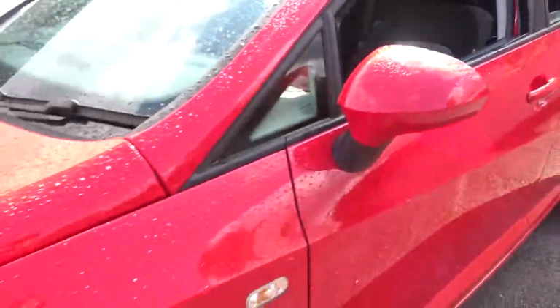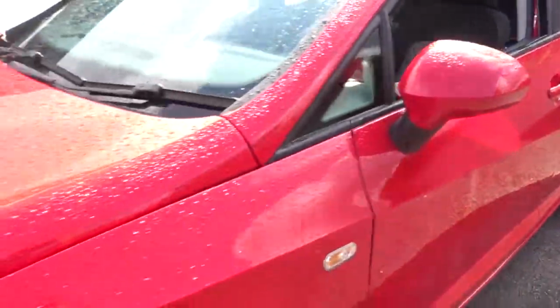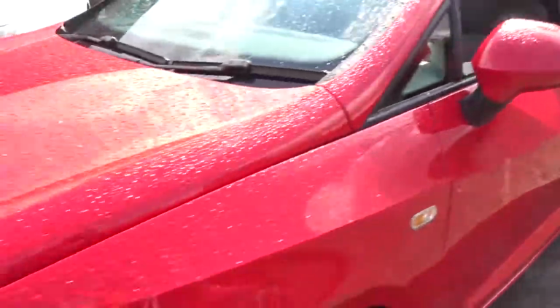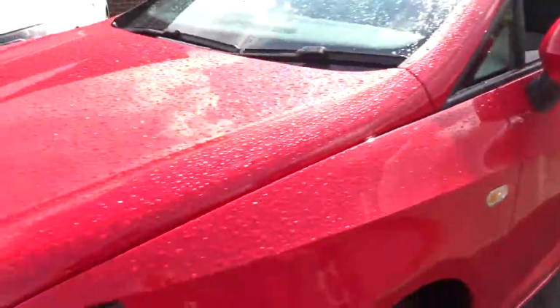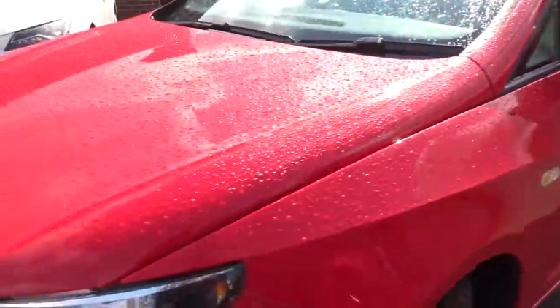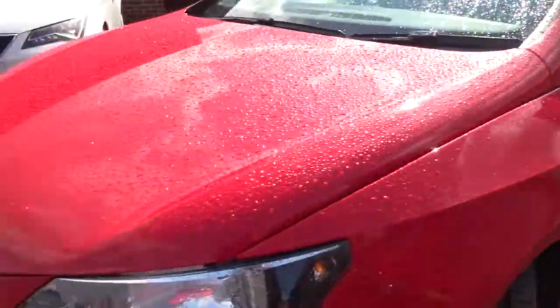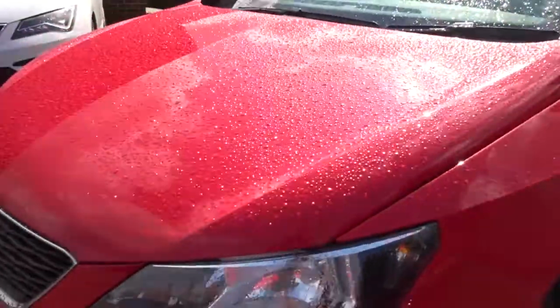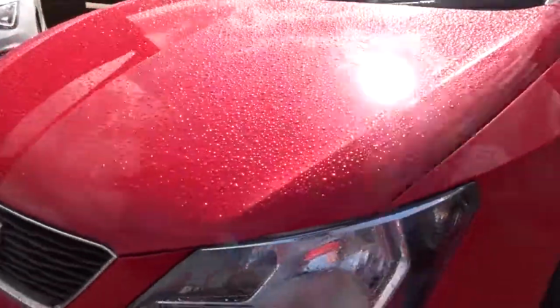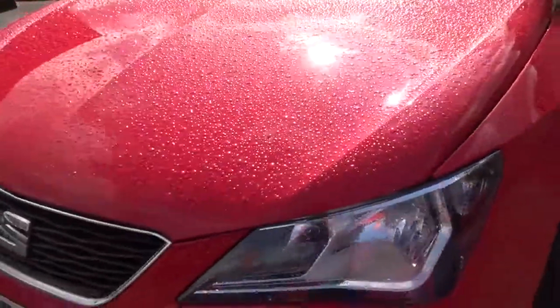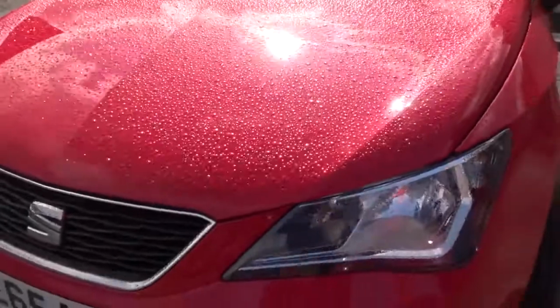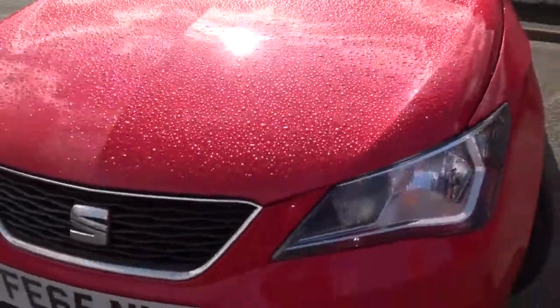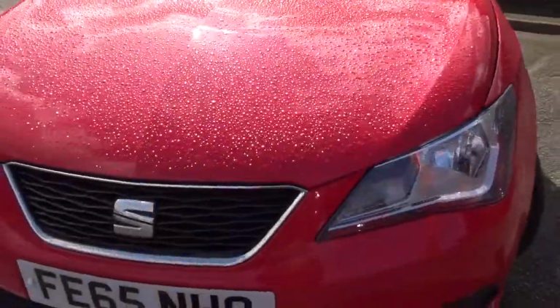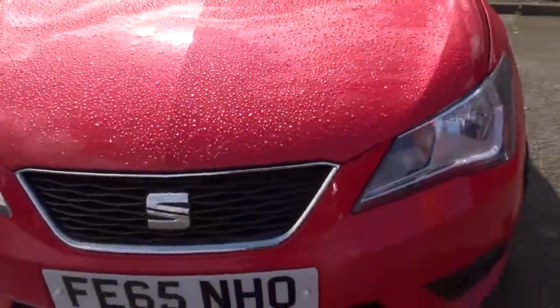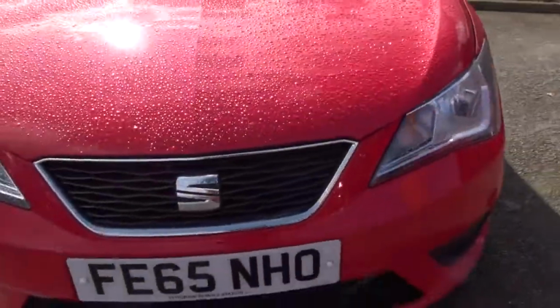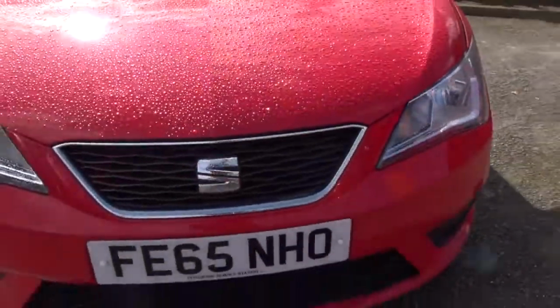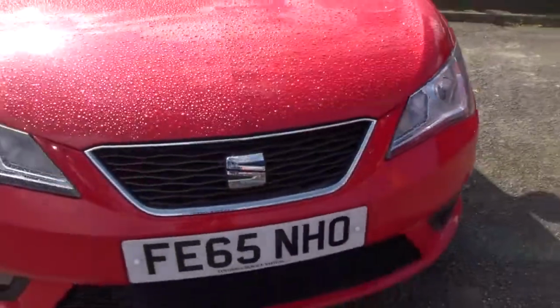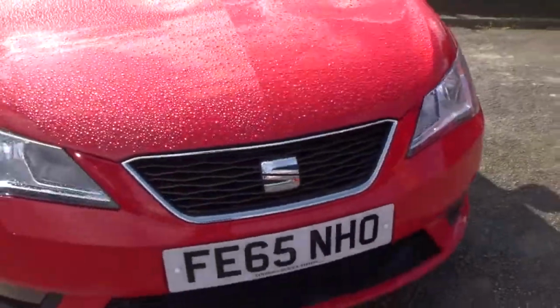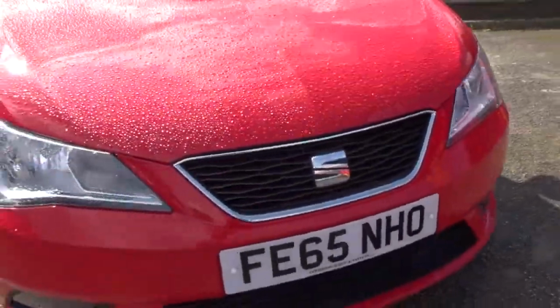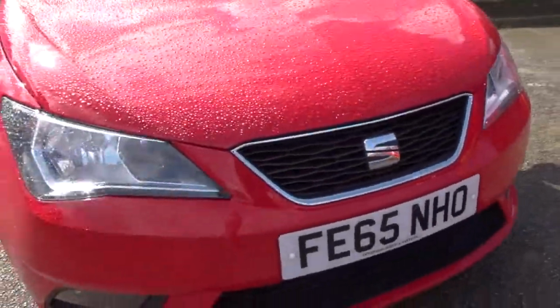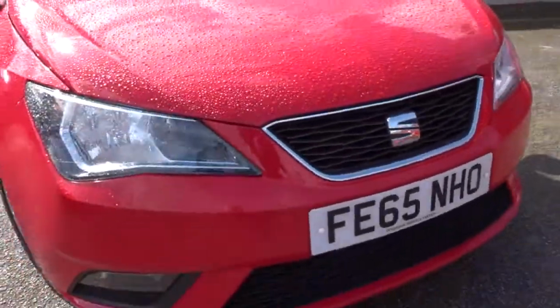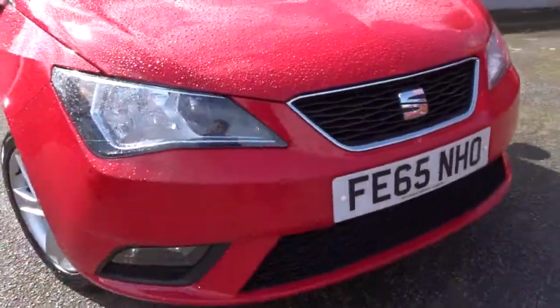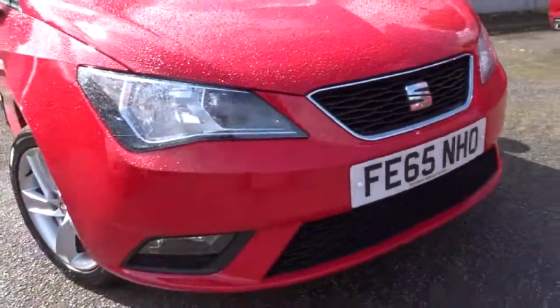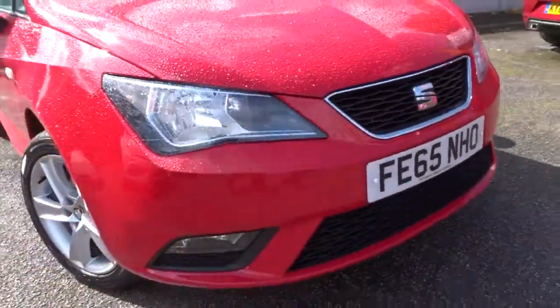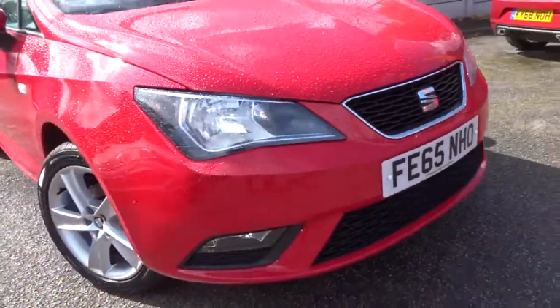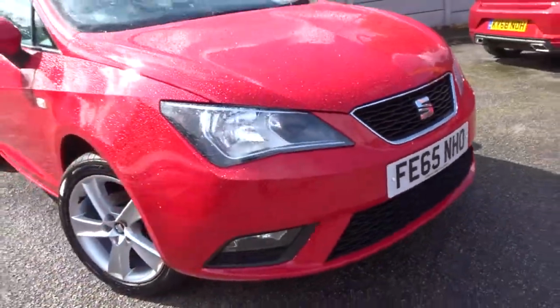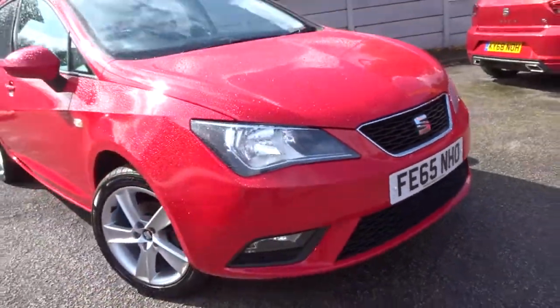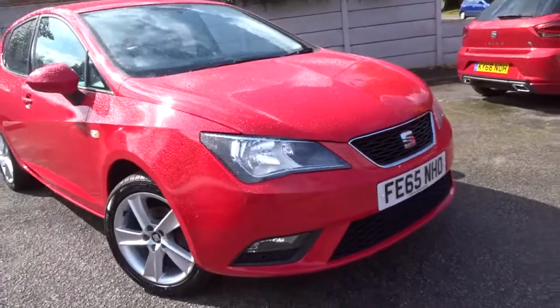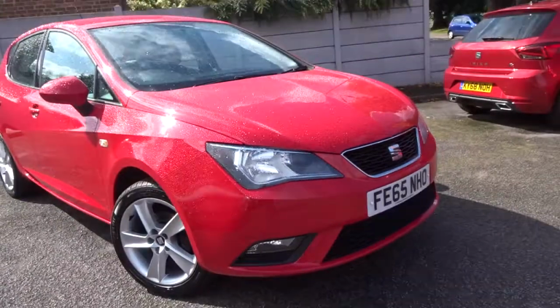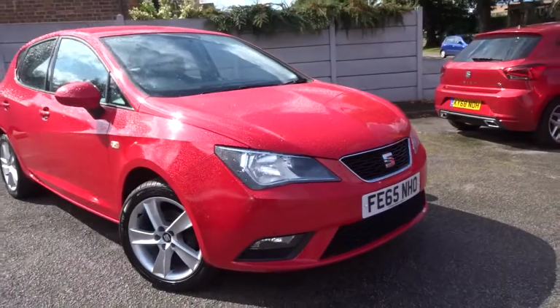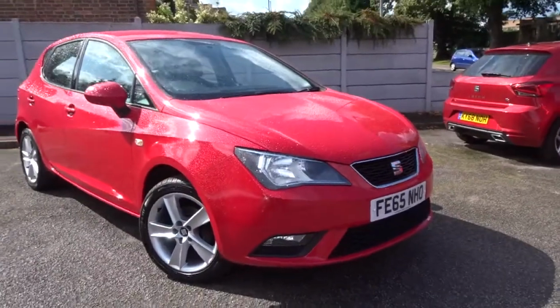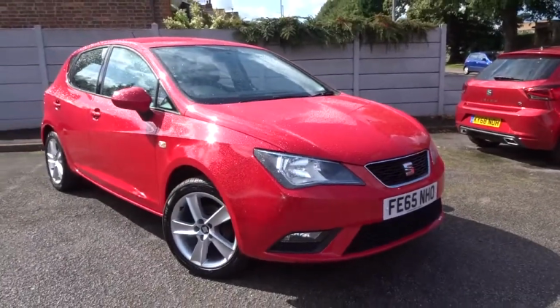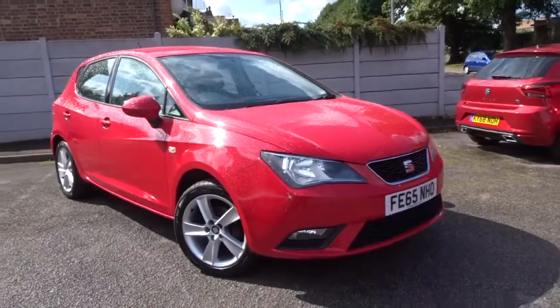As we move back outside the car around to the front, as you can see it's in really nice condition and comes with front fog lamps. The car's available today at Pentagon with a 12 months warranty.